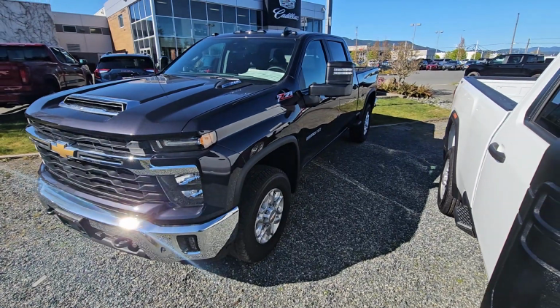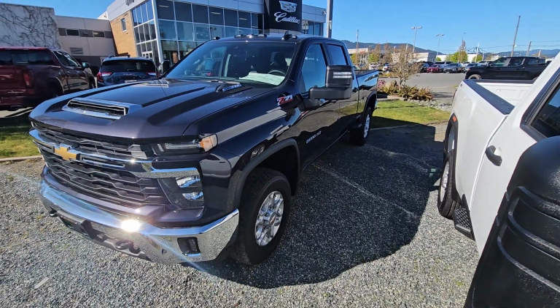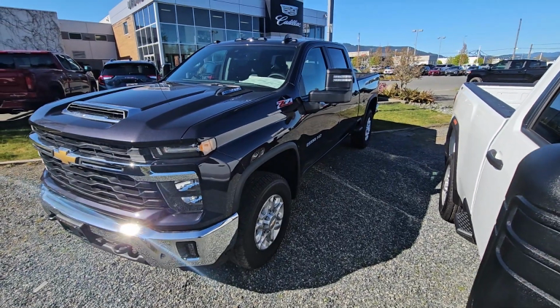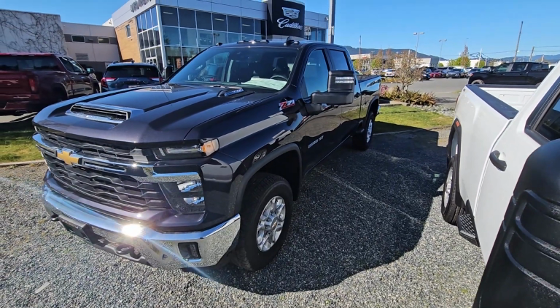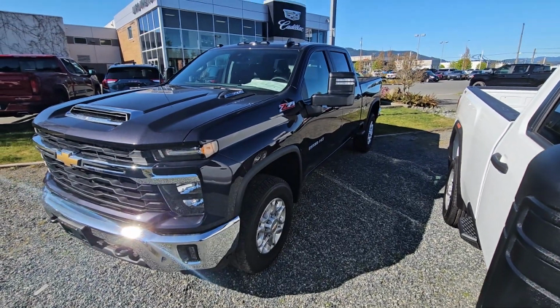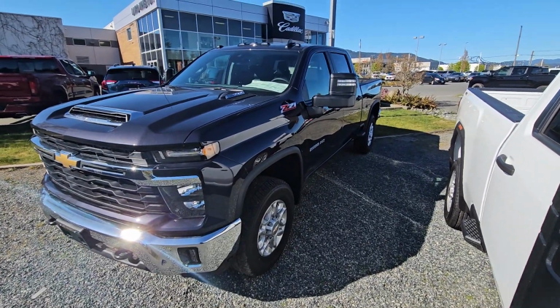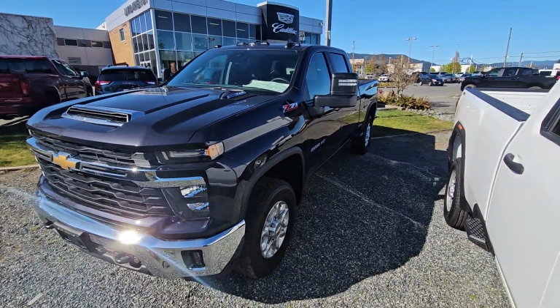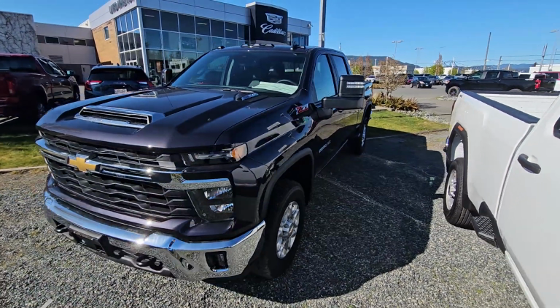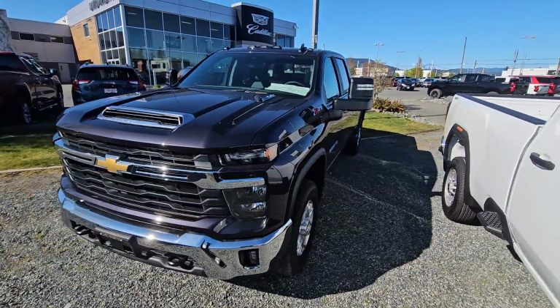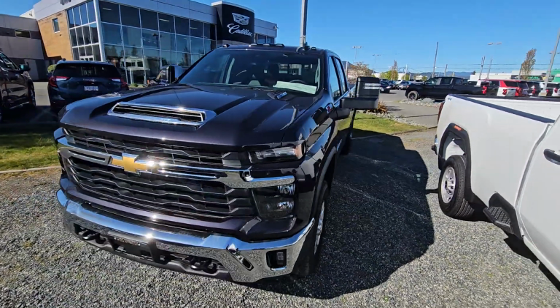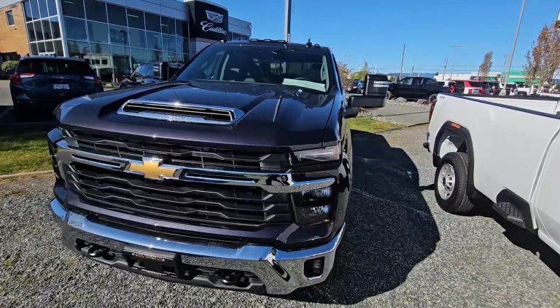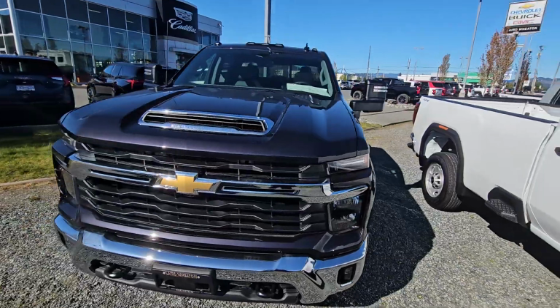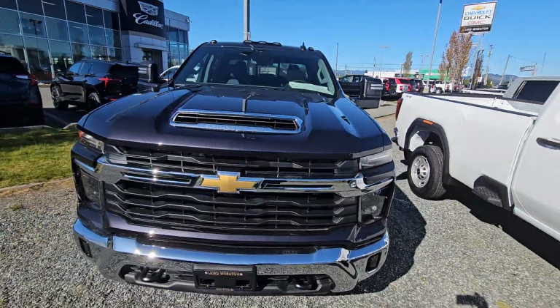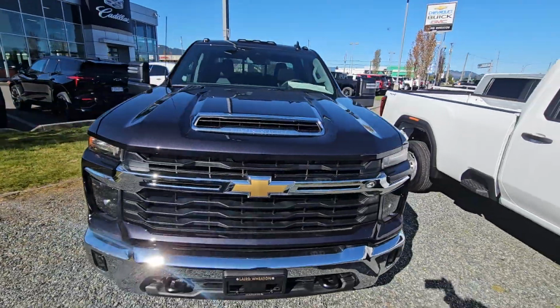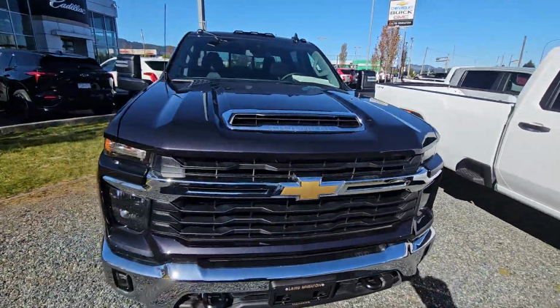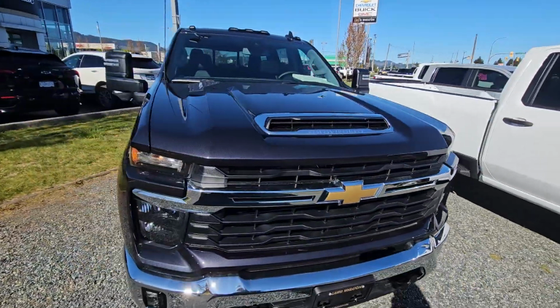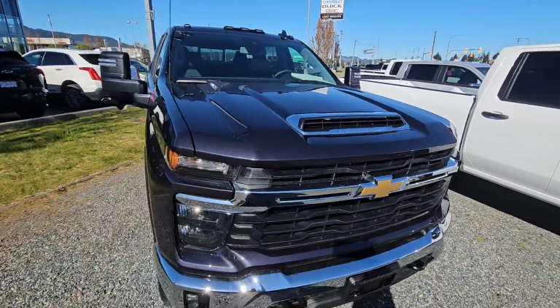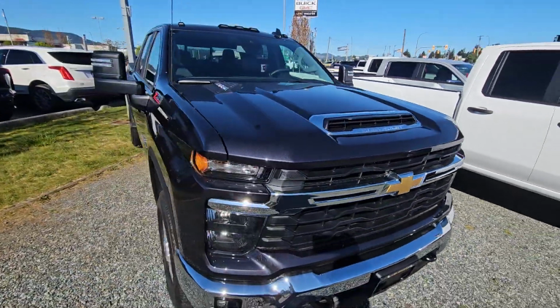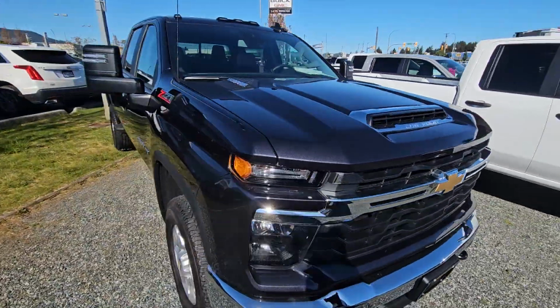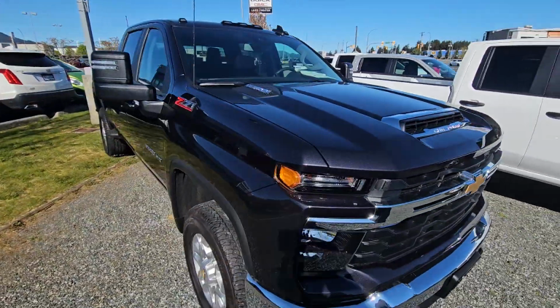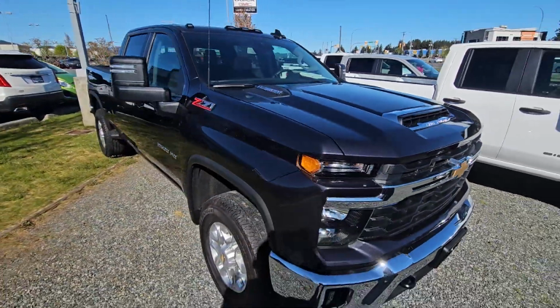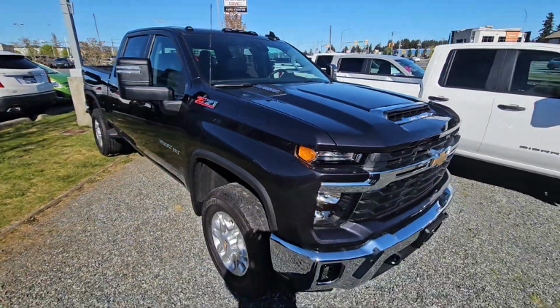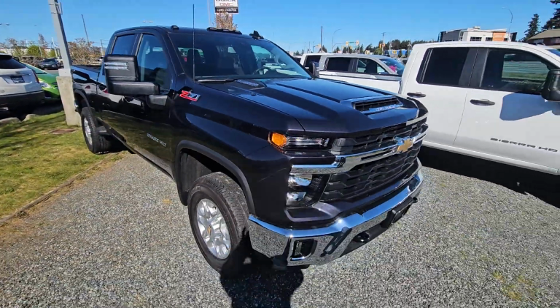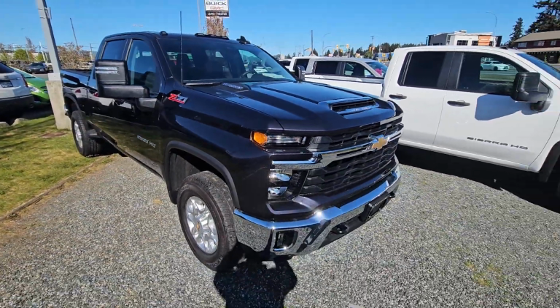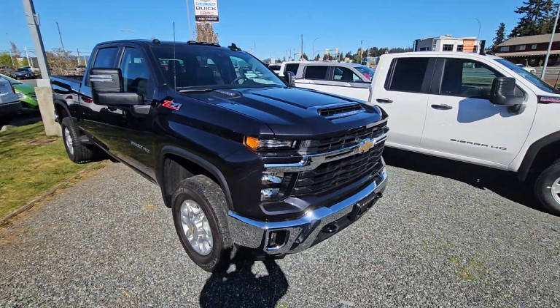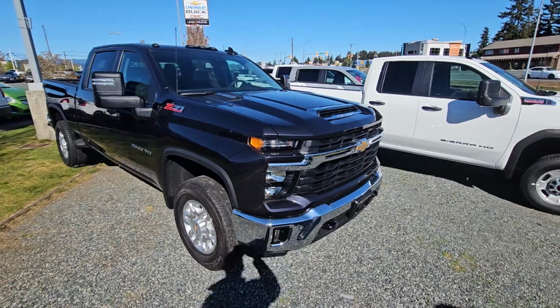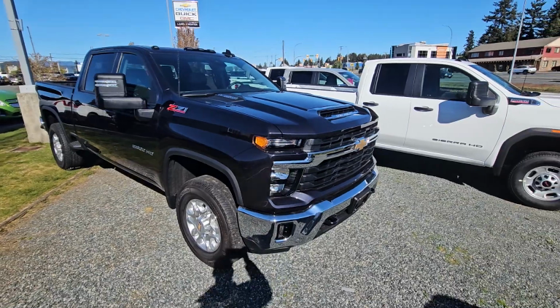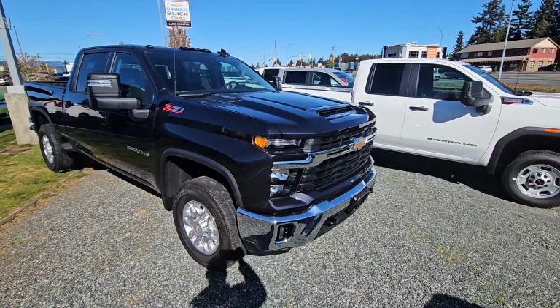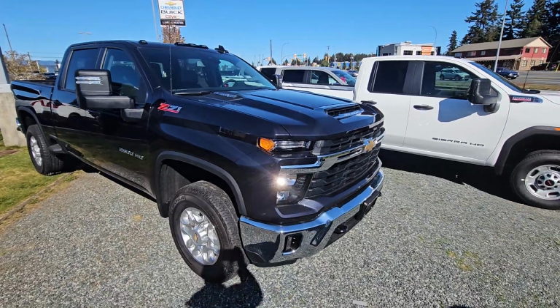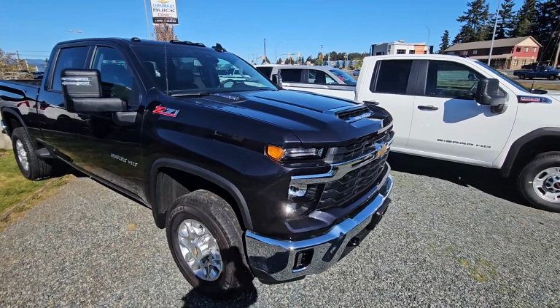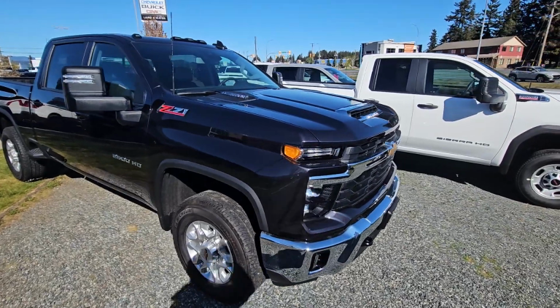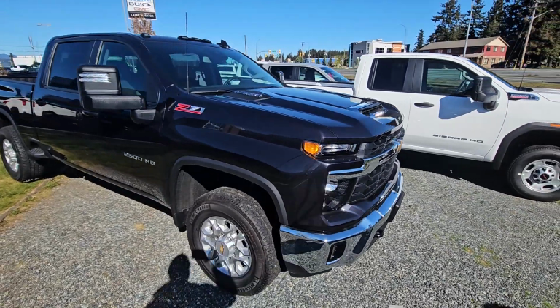Hey, Steve here from Laird Wheaton. I'm just standing here with this 2024 LTZ71 Duramax. I'm just going to take a quick walk around the vehicle, step inside, and show you the inside design and condition.